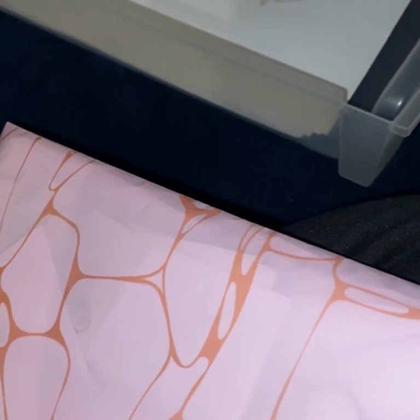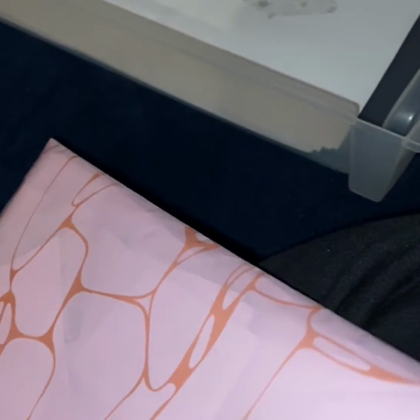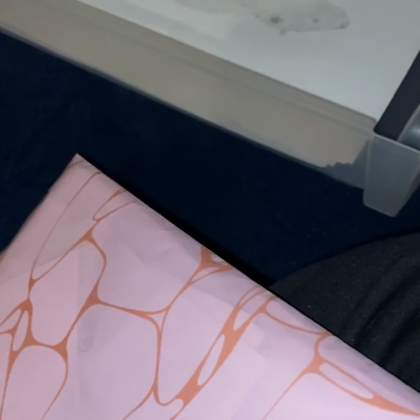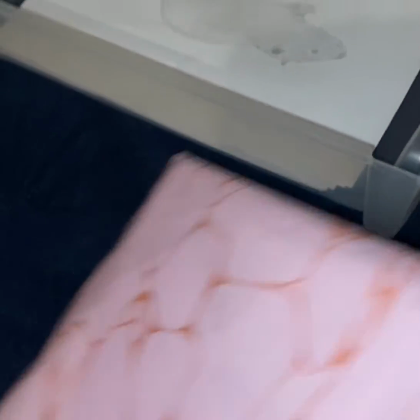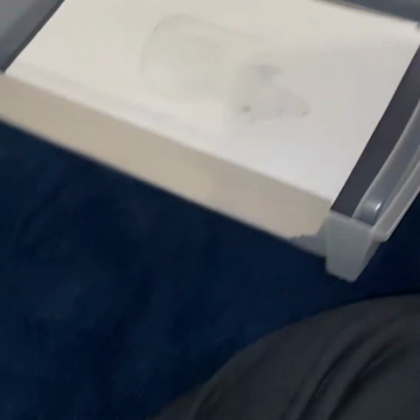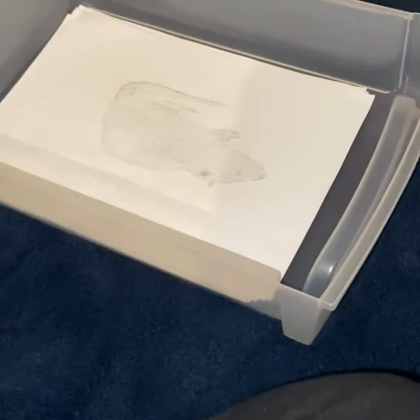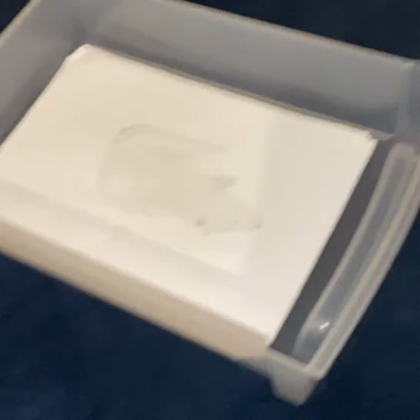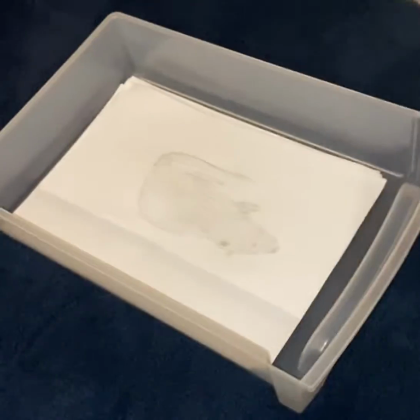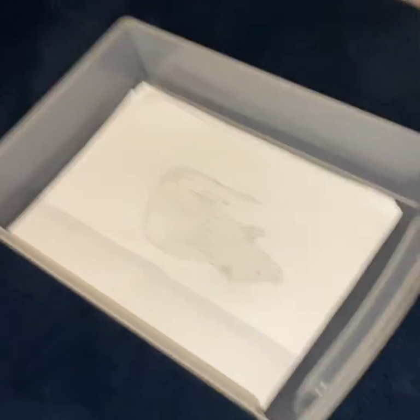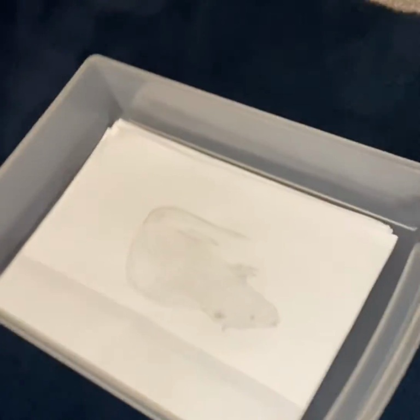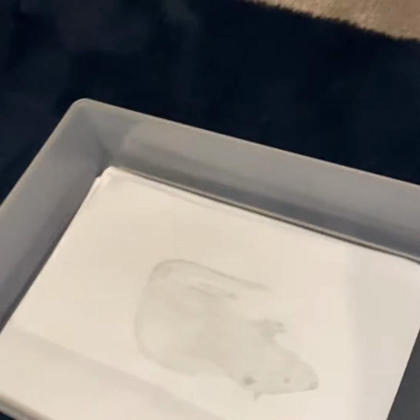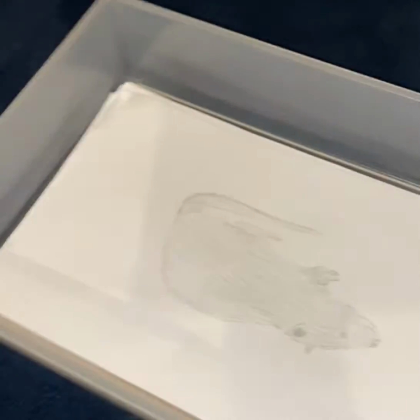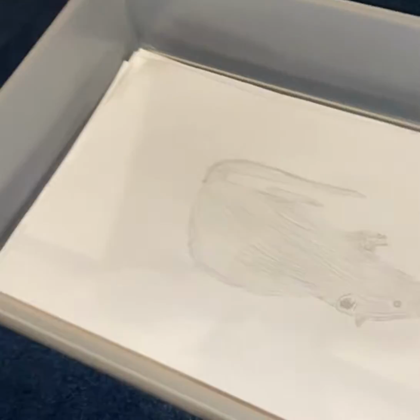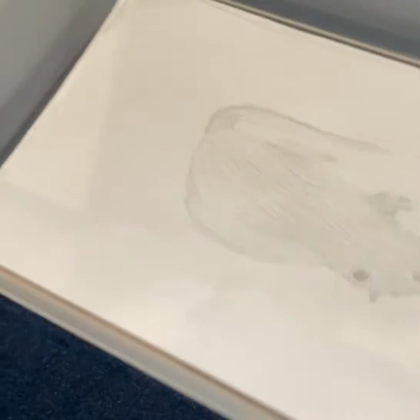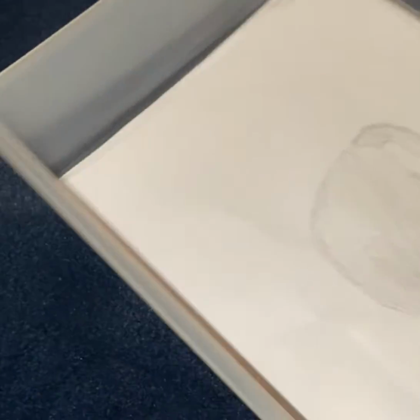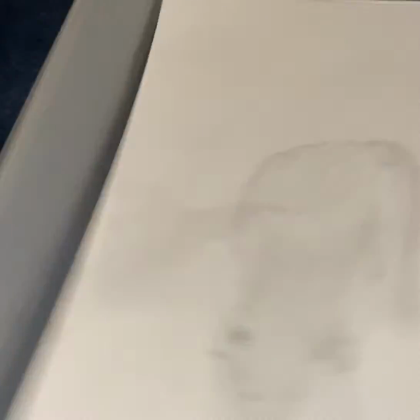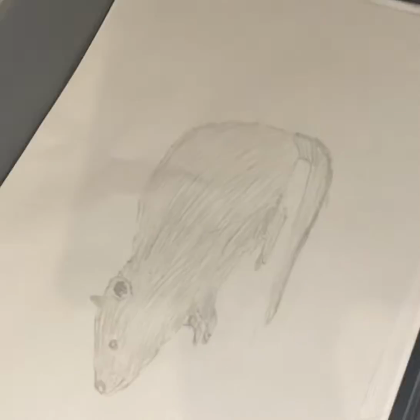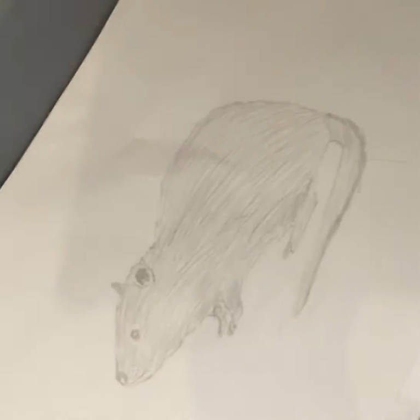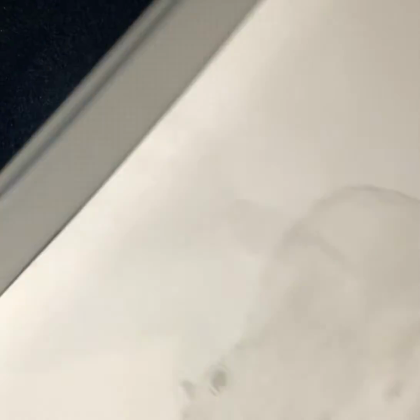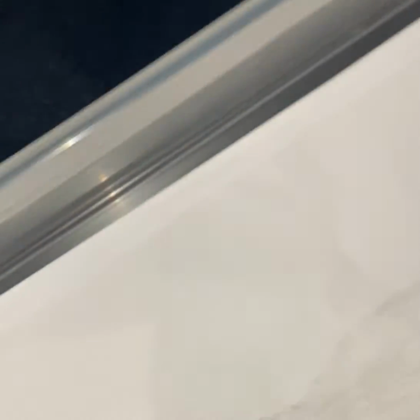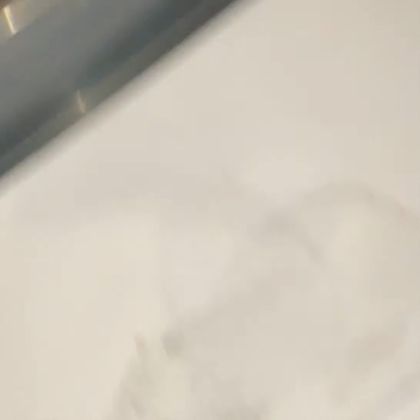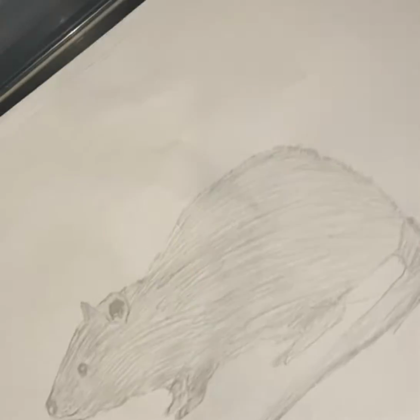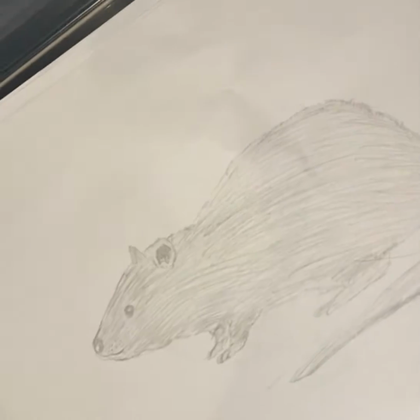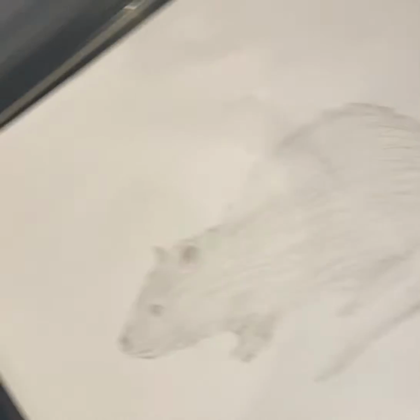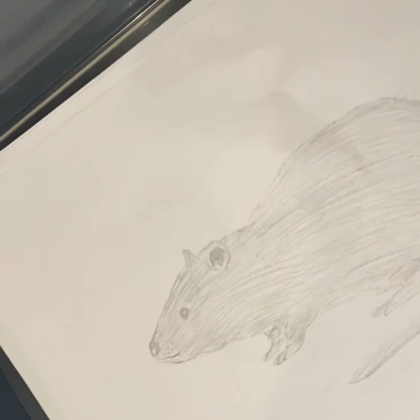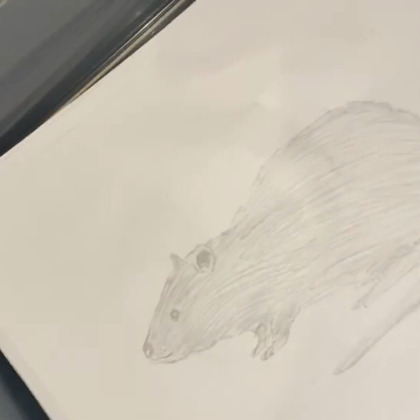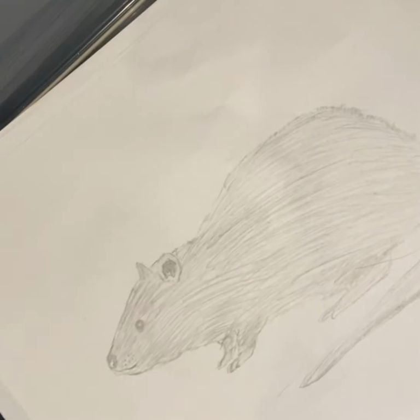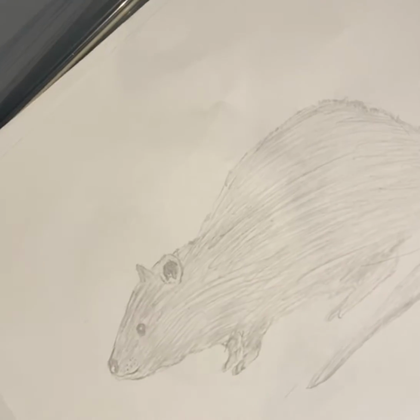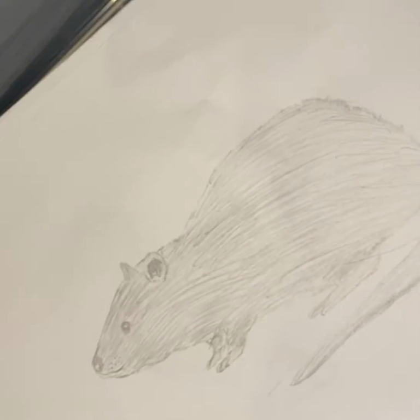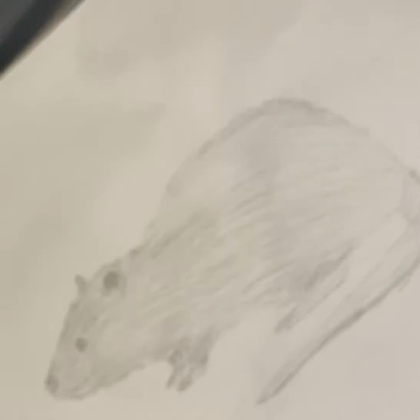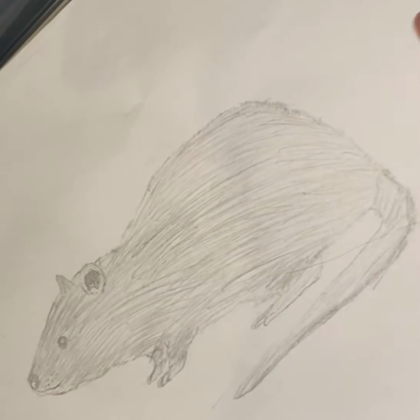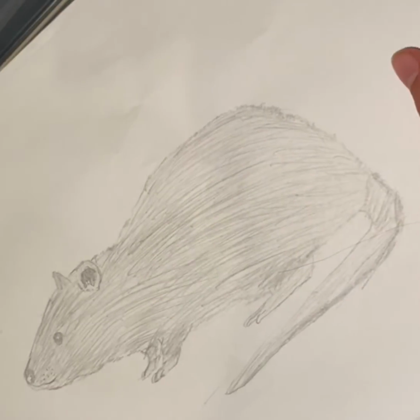Hello guys, it's me and today I will be showing you my past drawings, and one day I might even redraw every single one of them just to show you guys how to draw it.